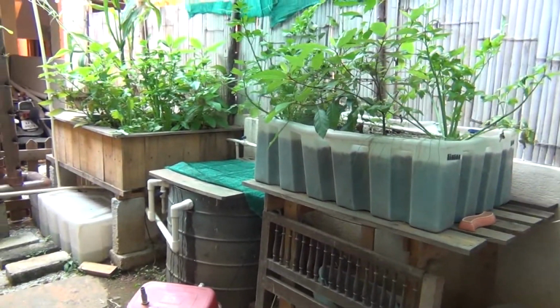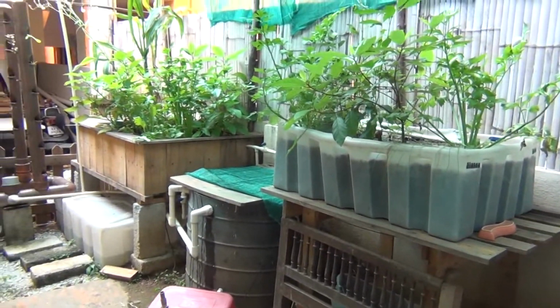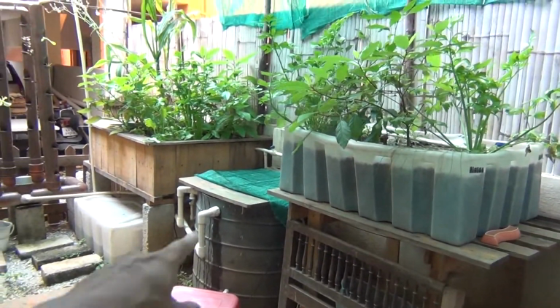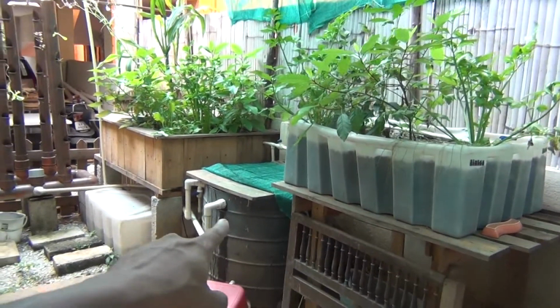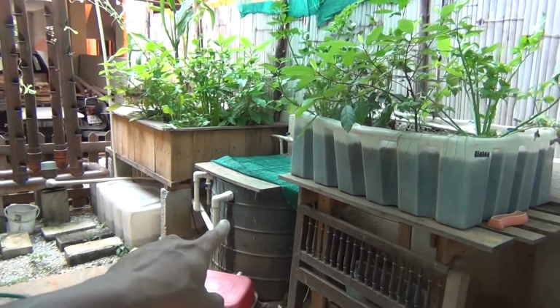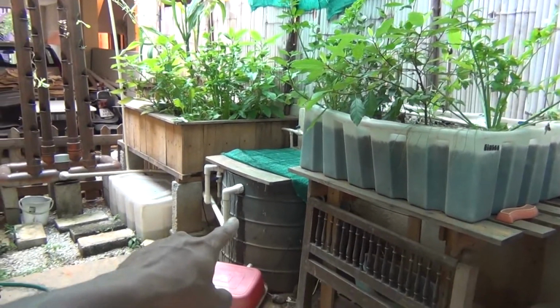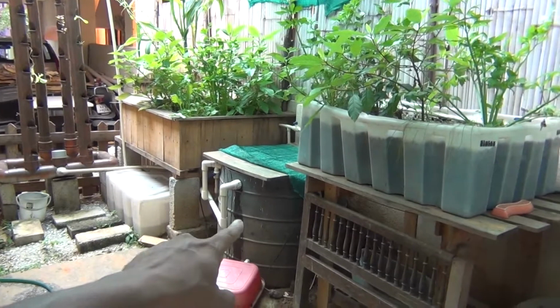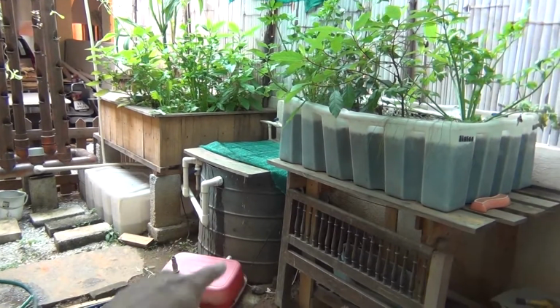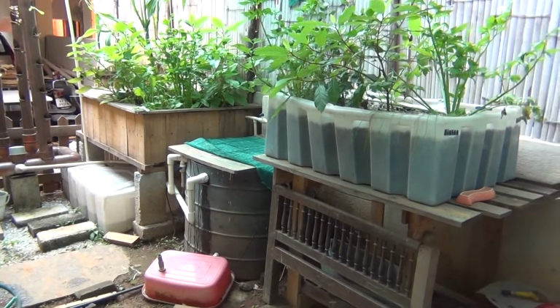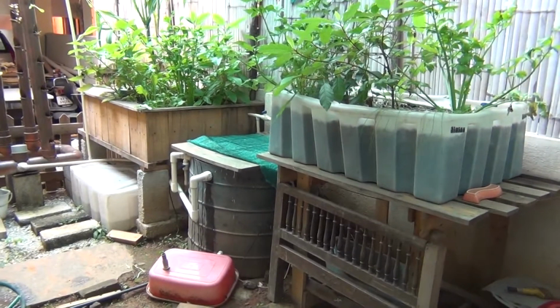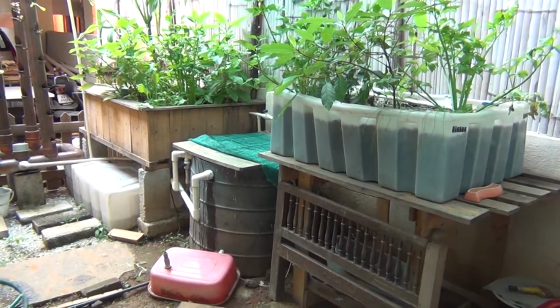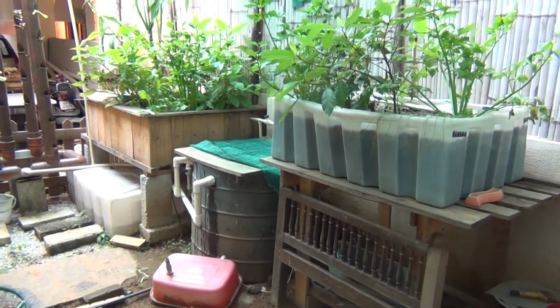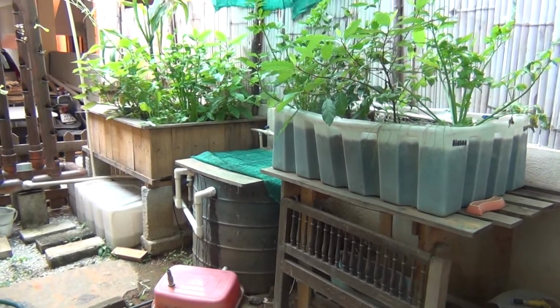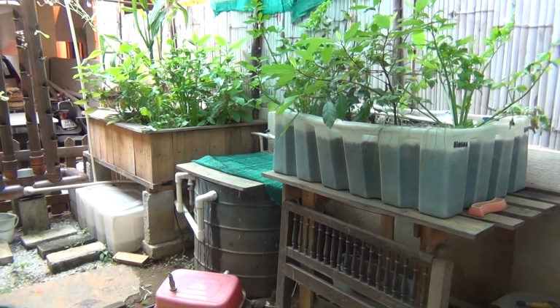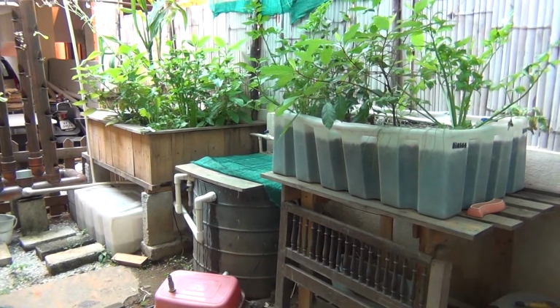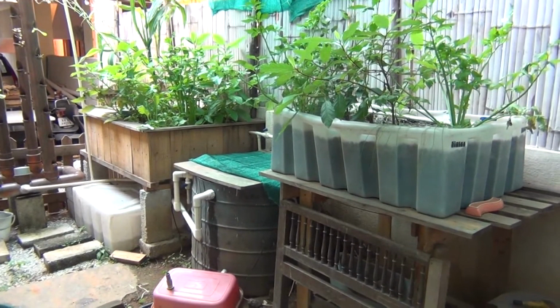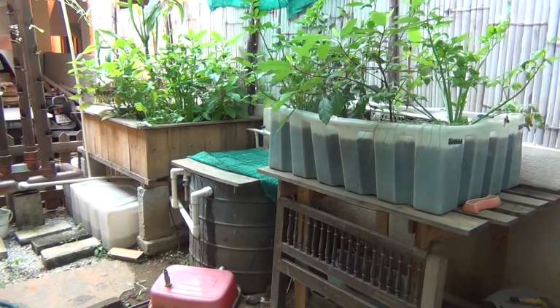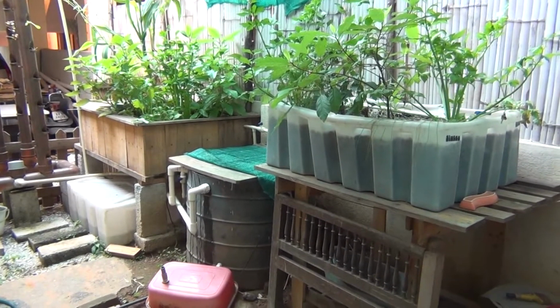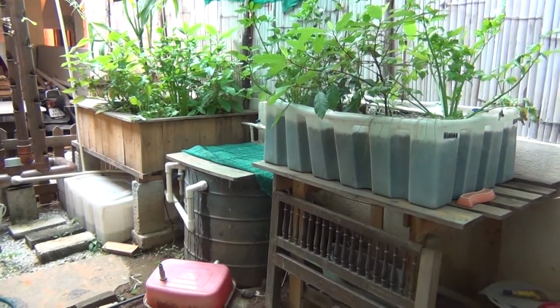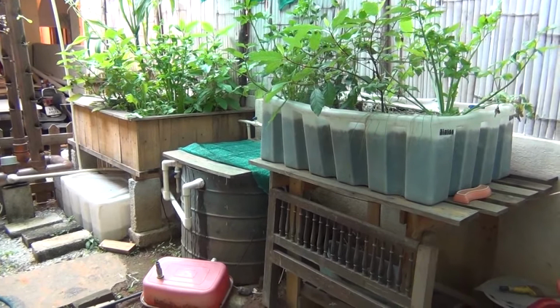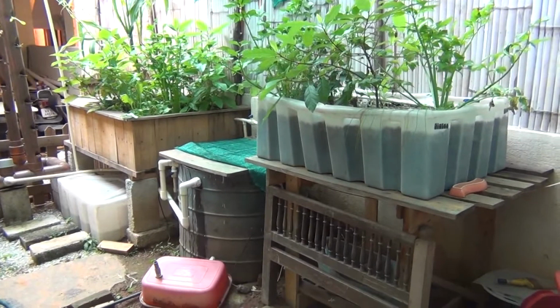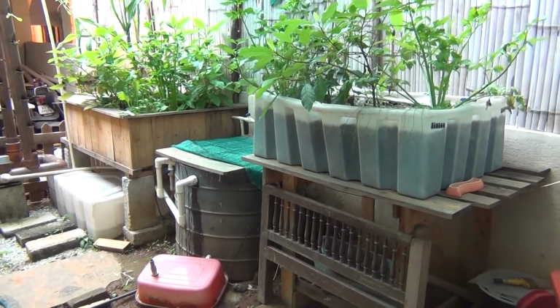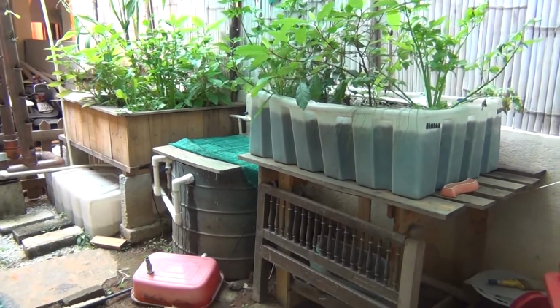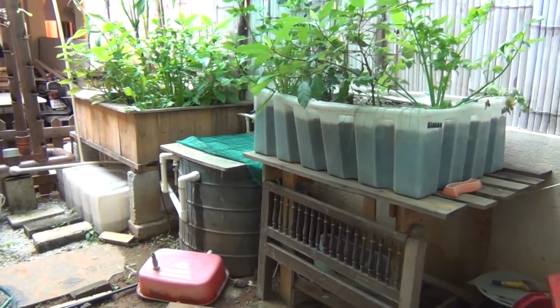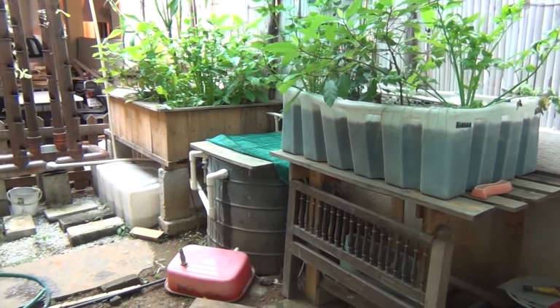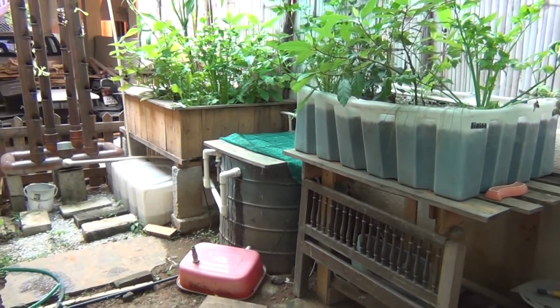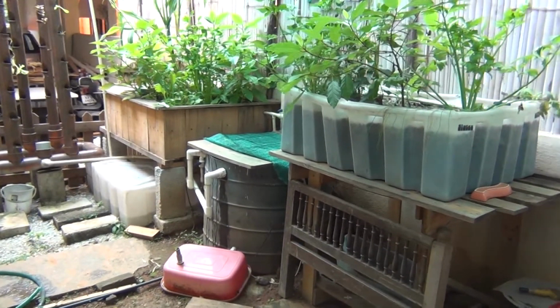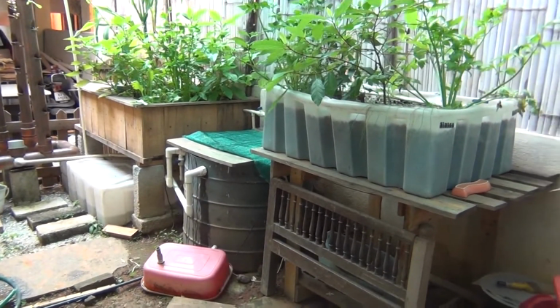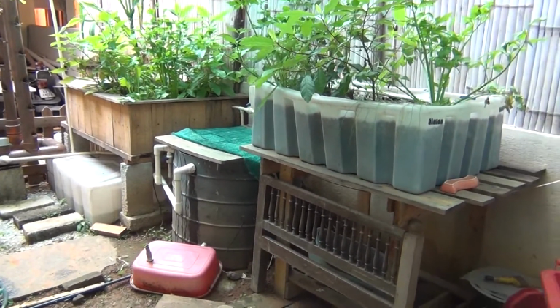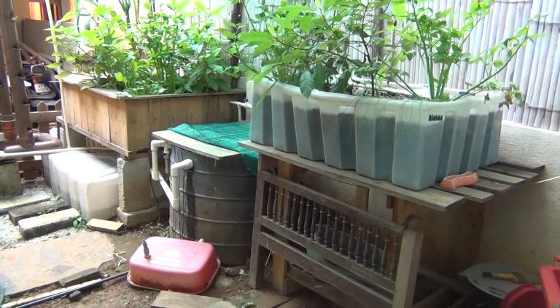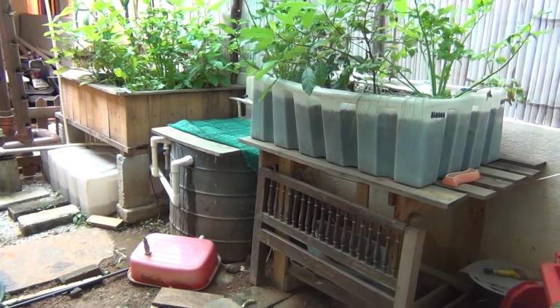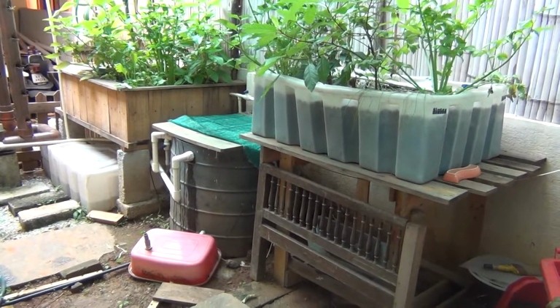So this is a 500 litre fish tank that's currently housing about 48-50 tilapias and about 5 or 6 goldfish.